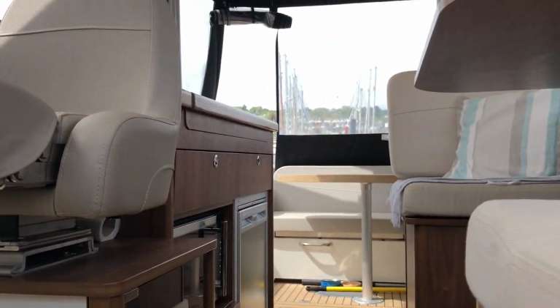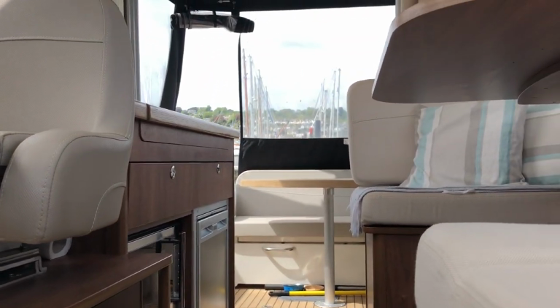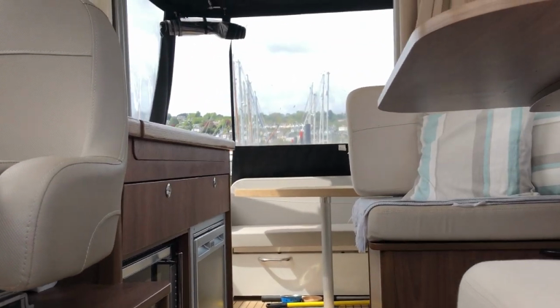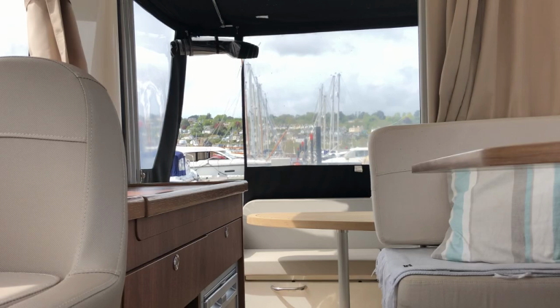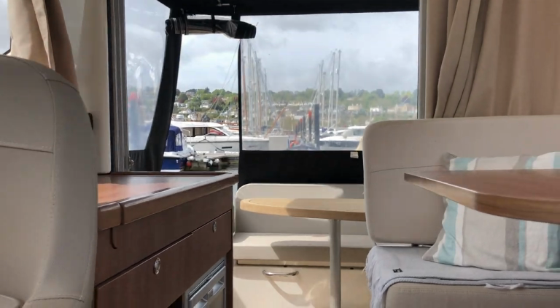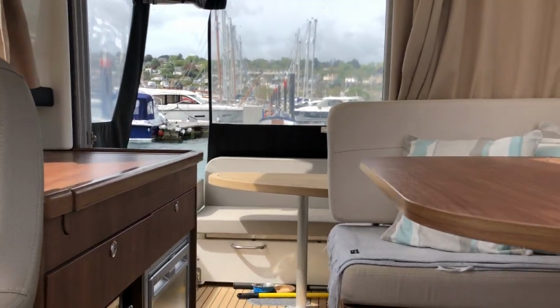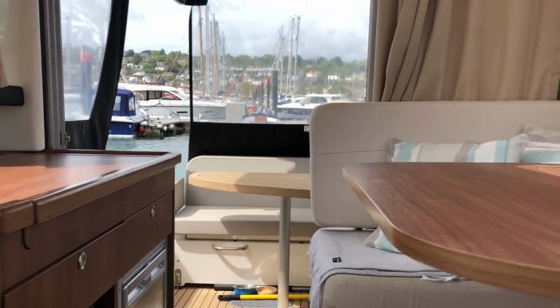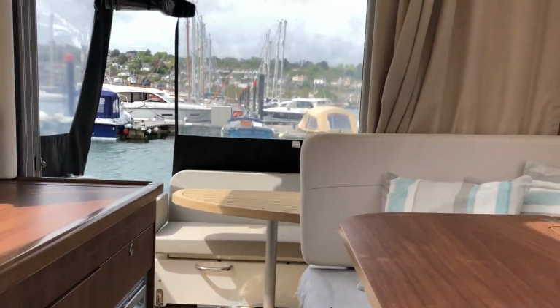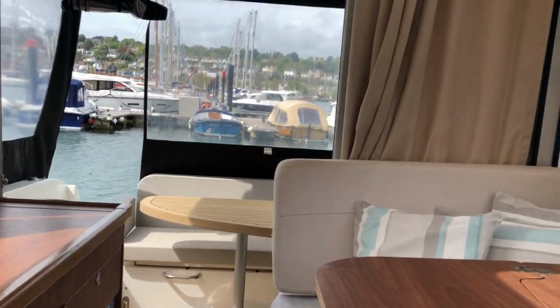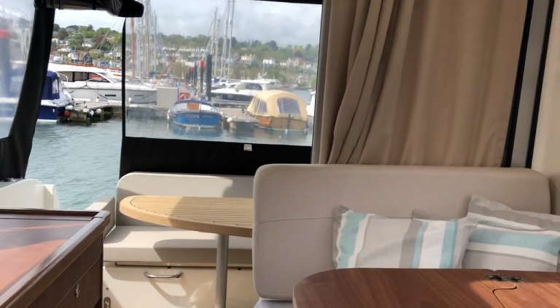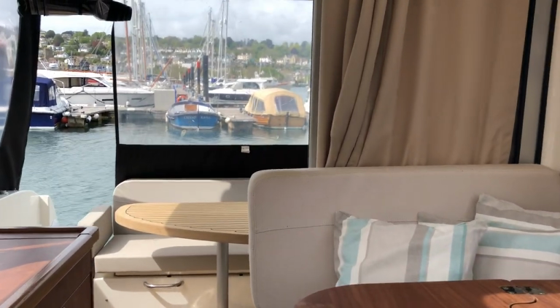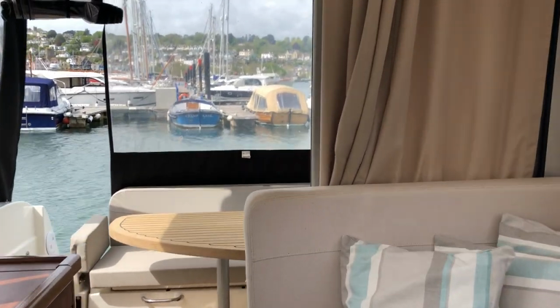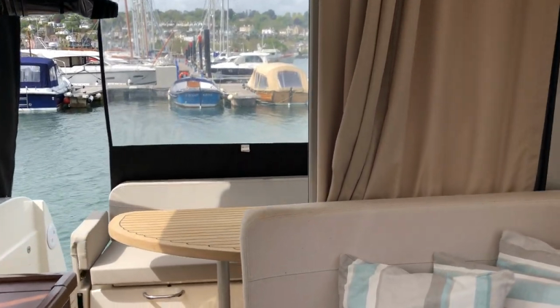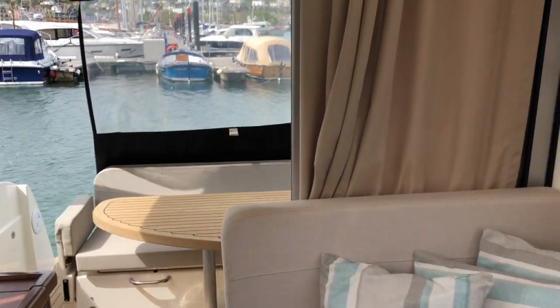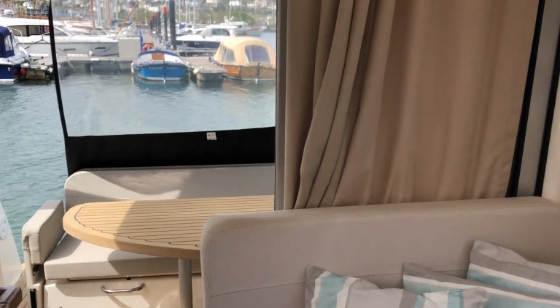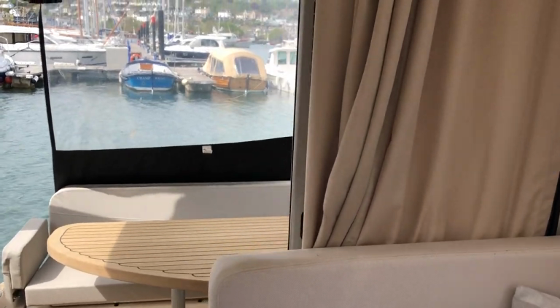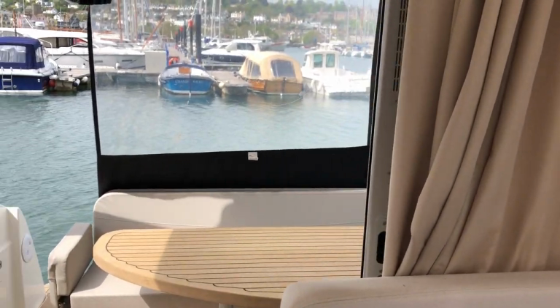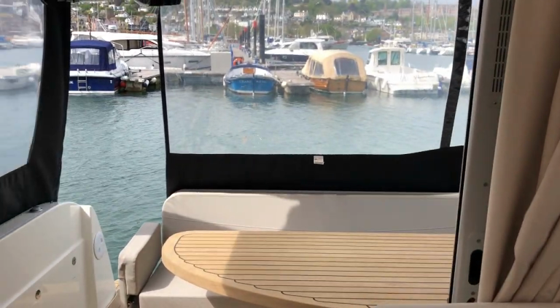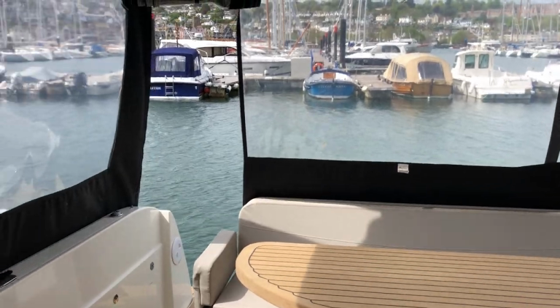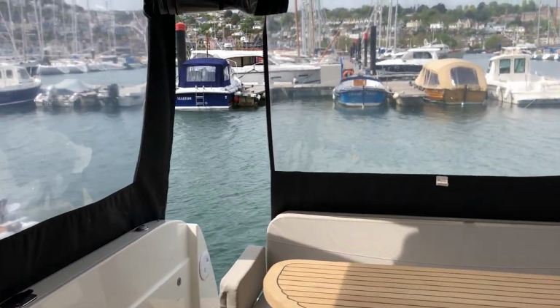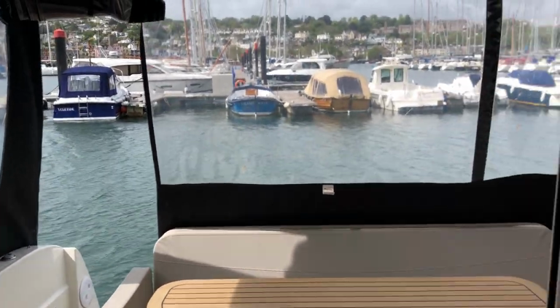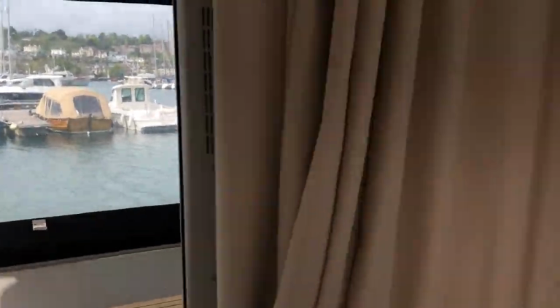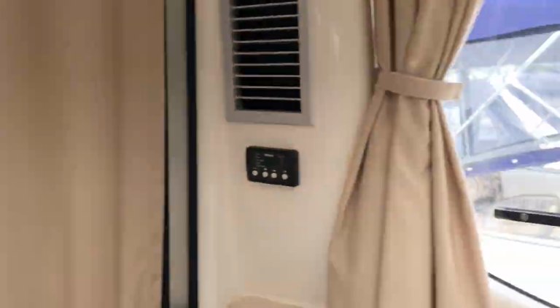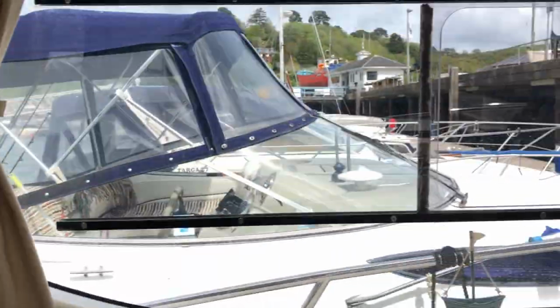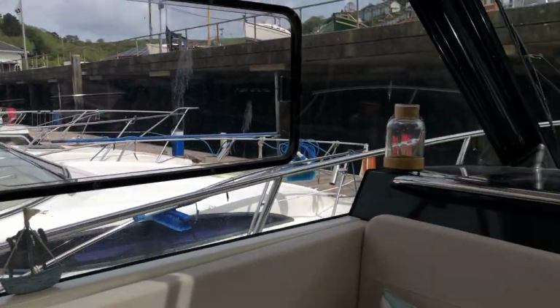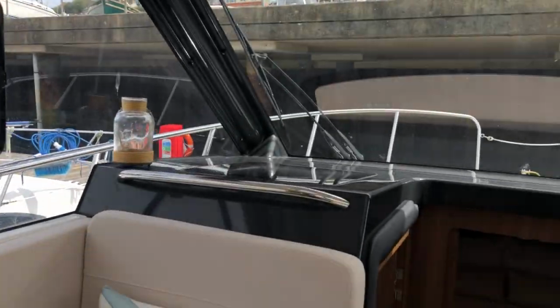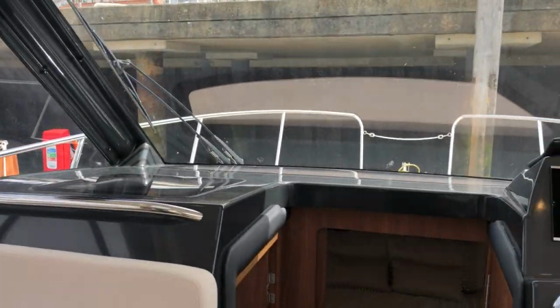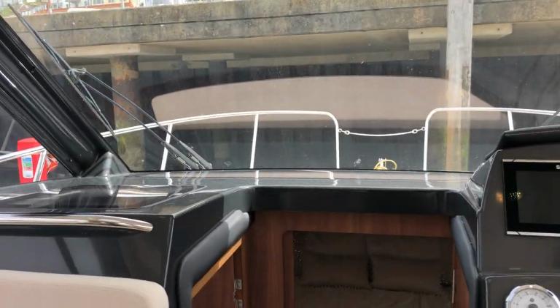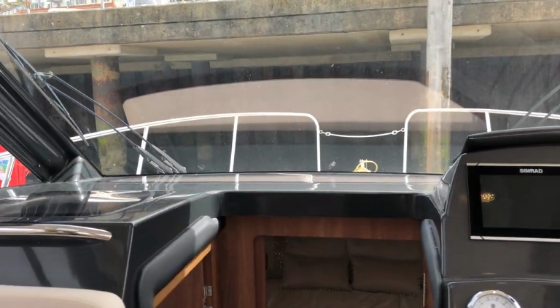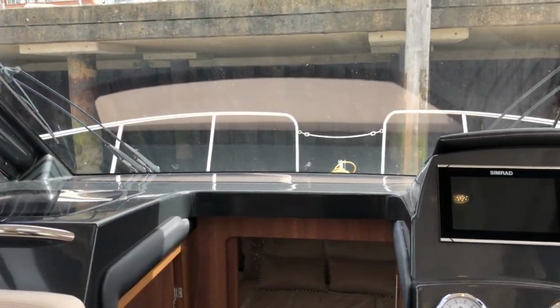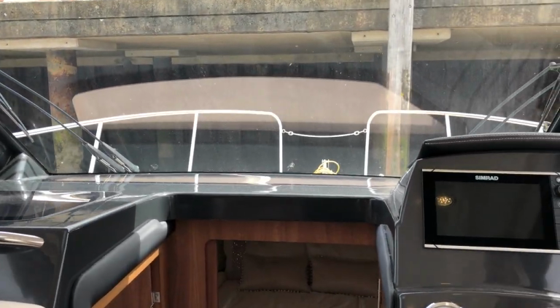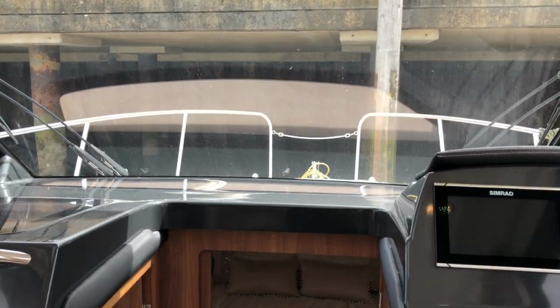A well-proportioned boat — they've put a lot of space into it for the size, and it's a fabulous option for a couple or a family just starting out with their first boat.